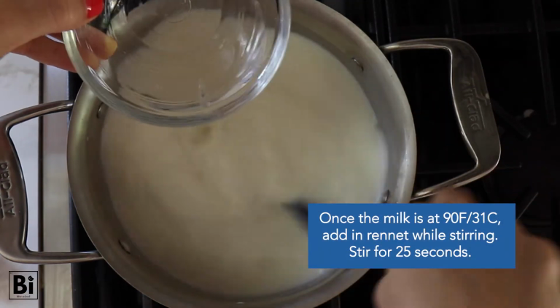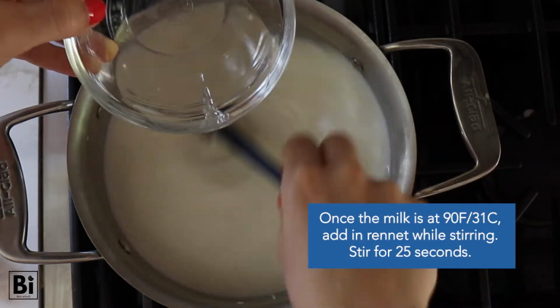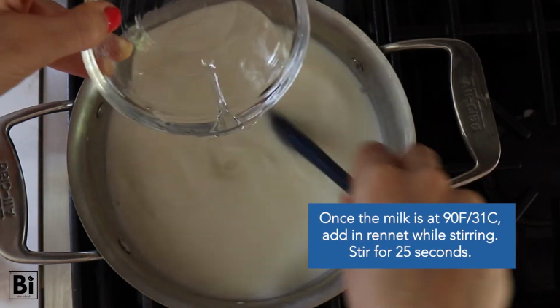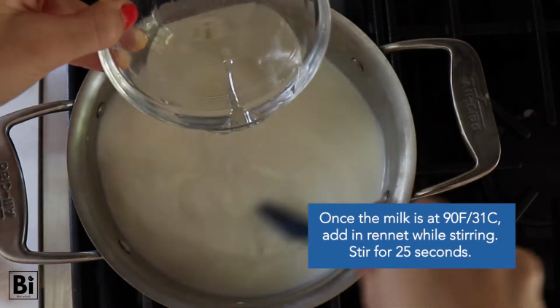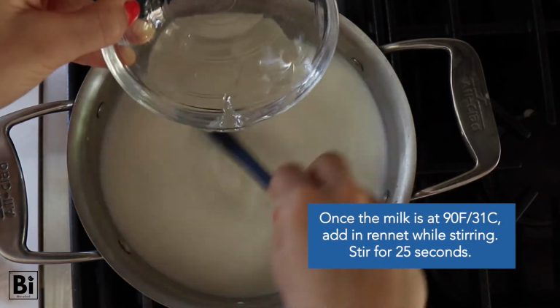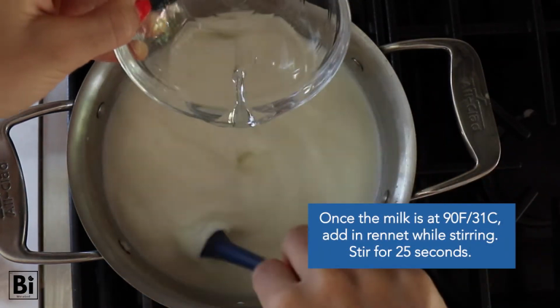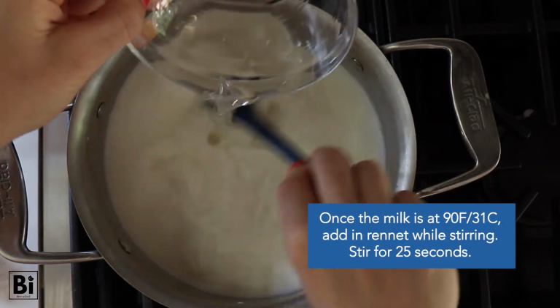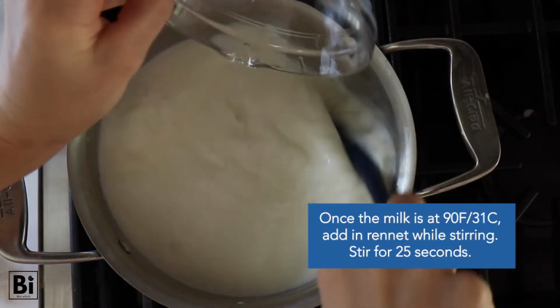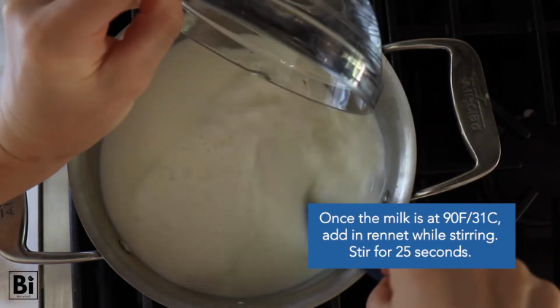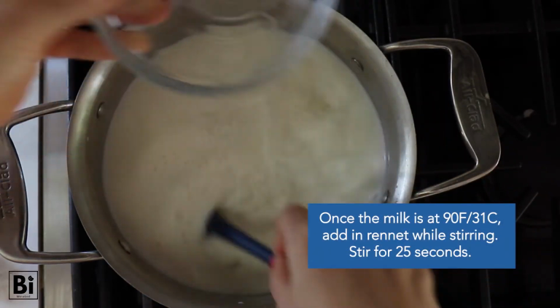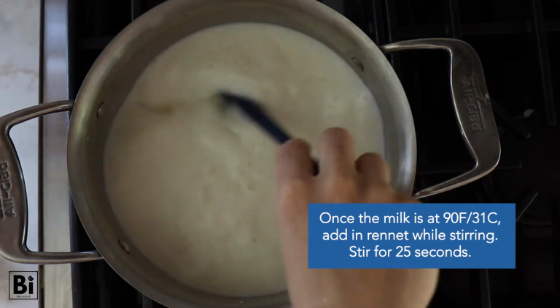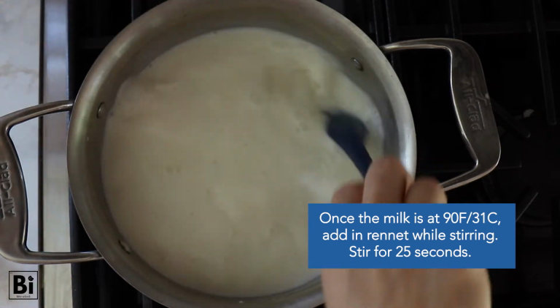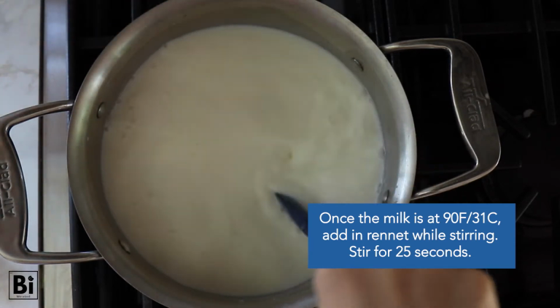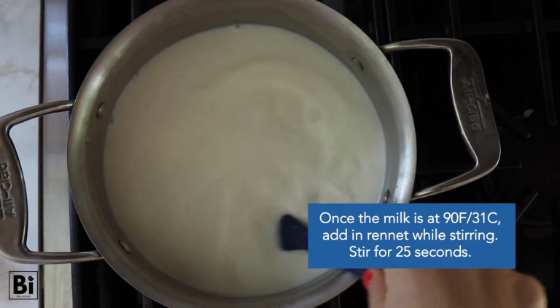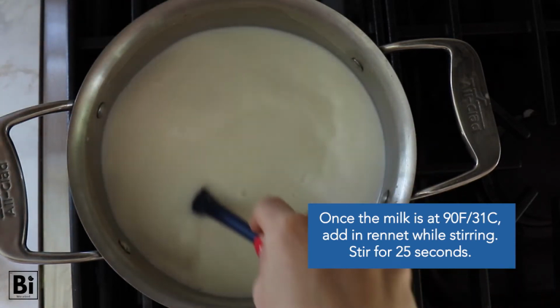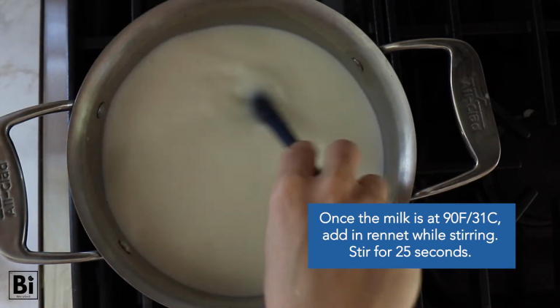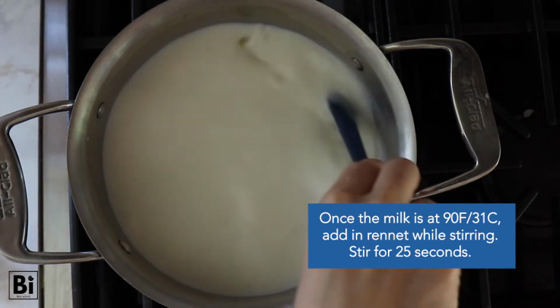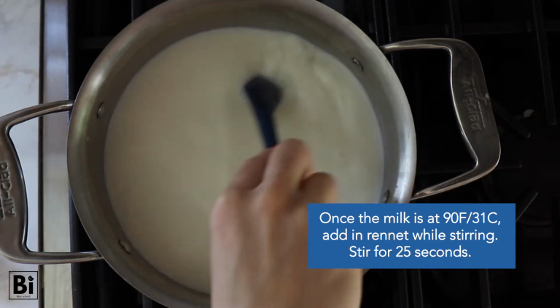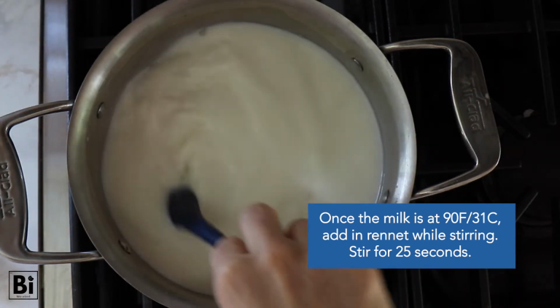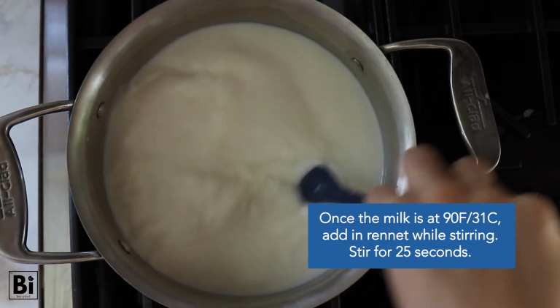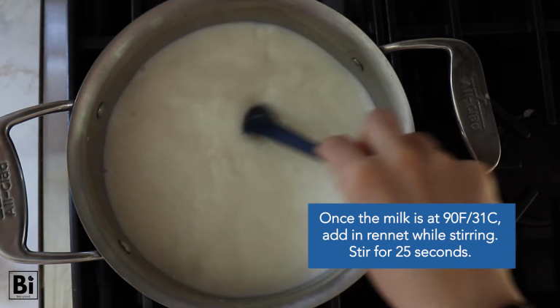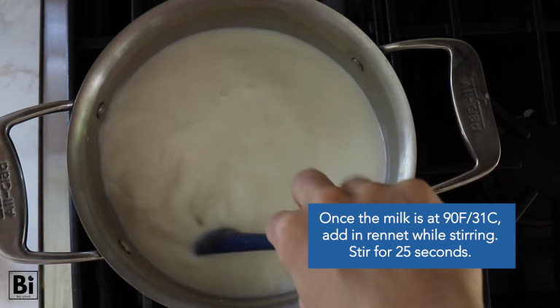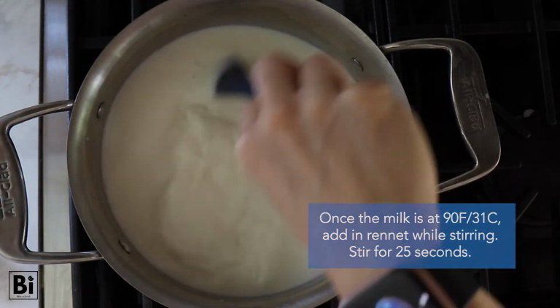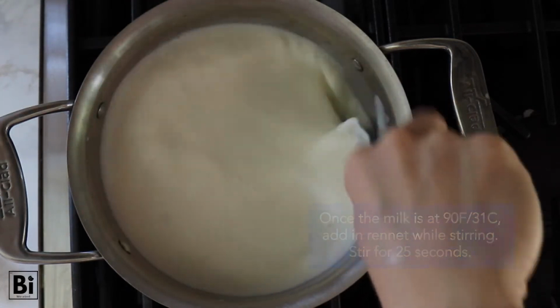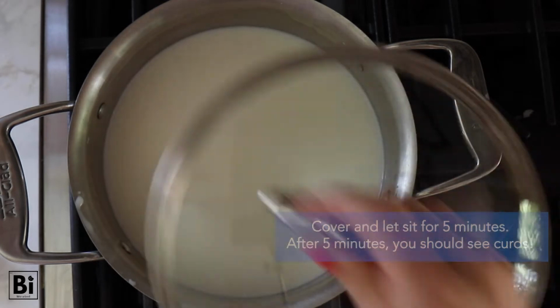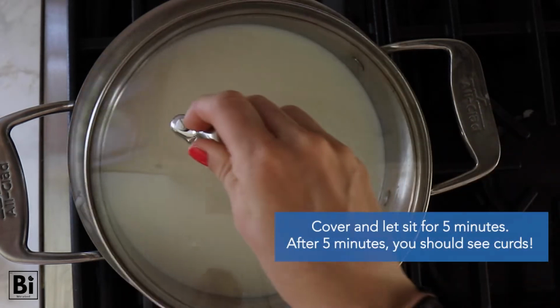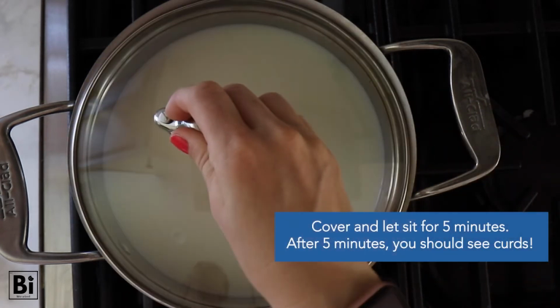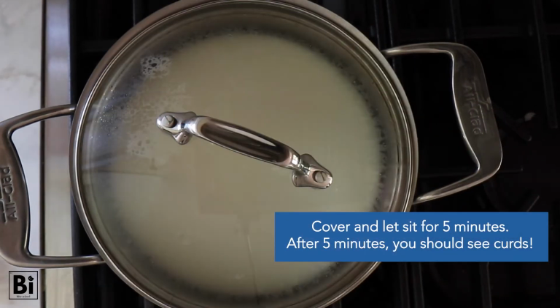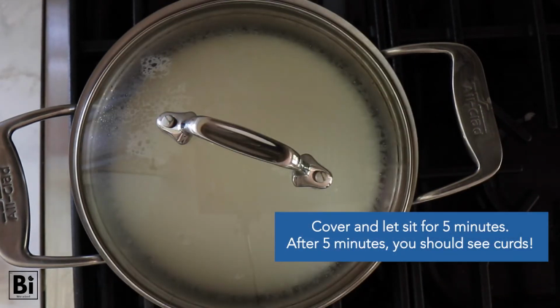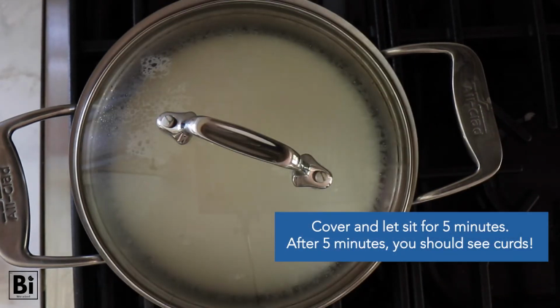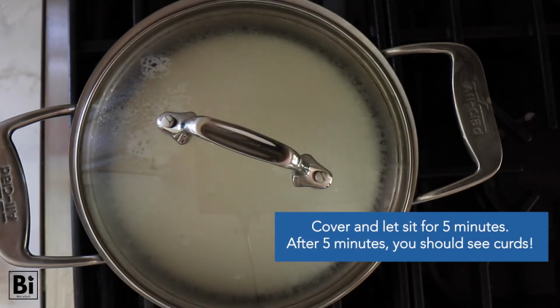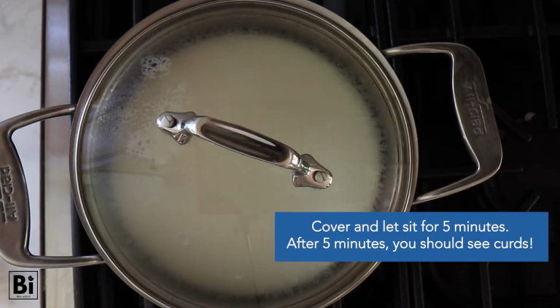Once the milk is at 90 degrees, add in the rennet while stirring with your spatula — not a whisk. Stir for a full 25 seconds, put it on a timer, and then cover and let it sit for five minutes.